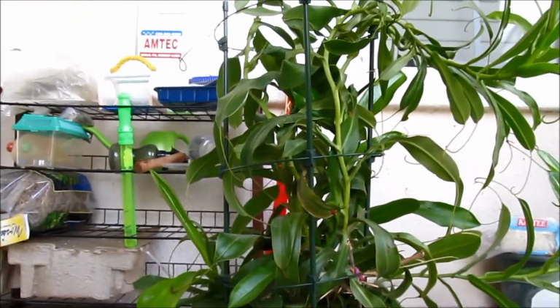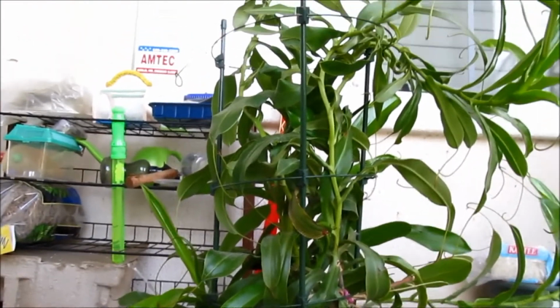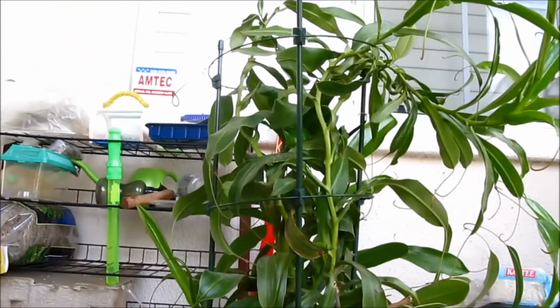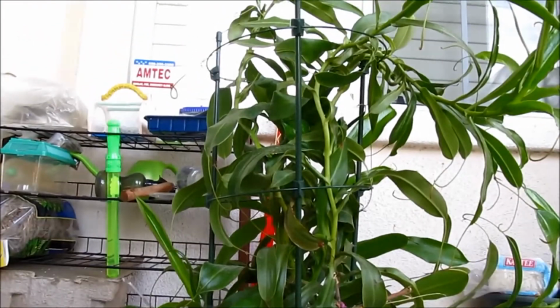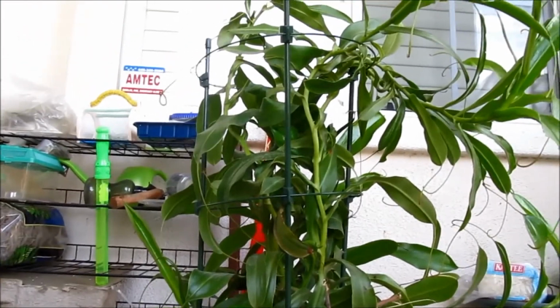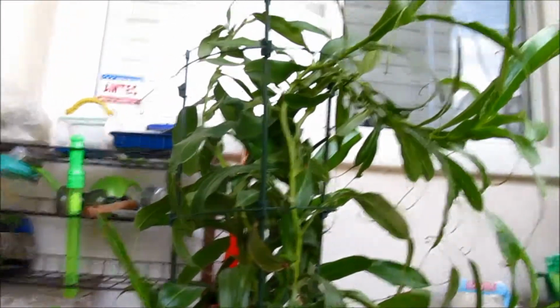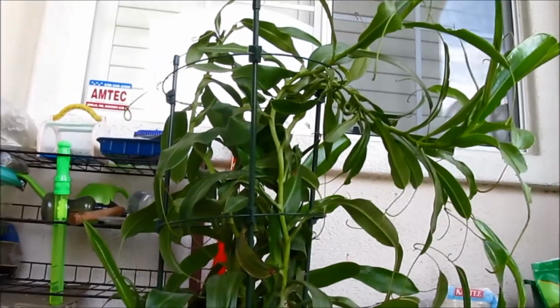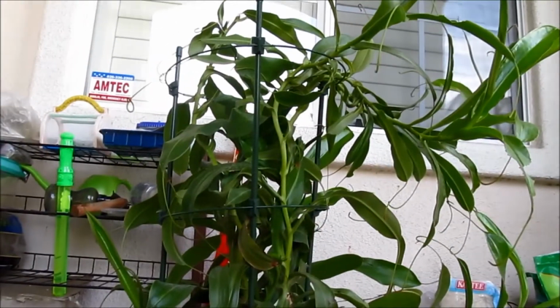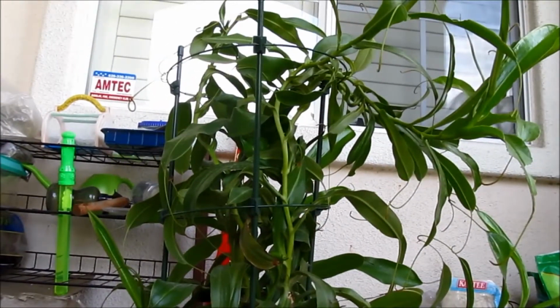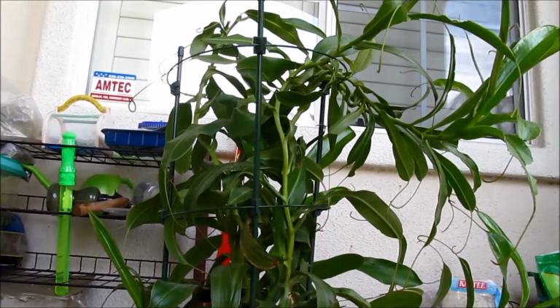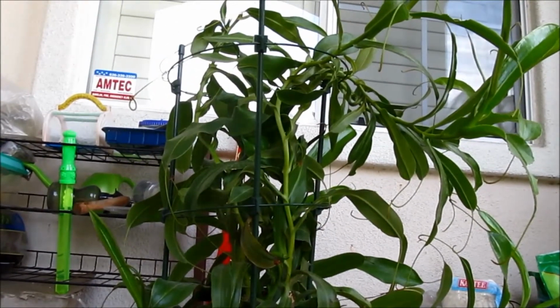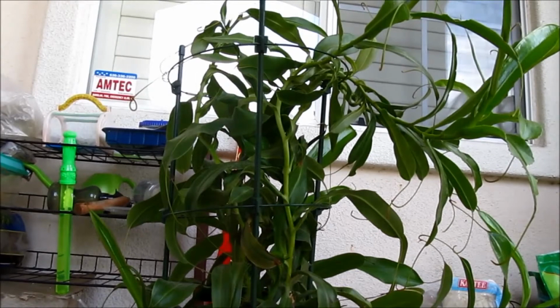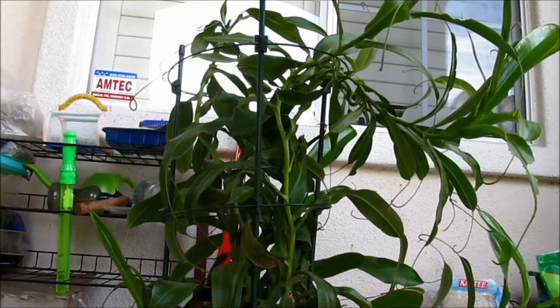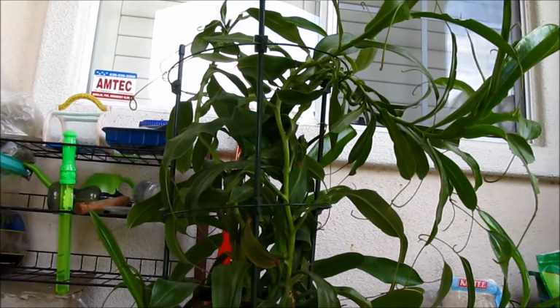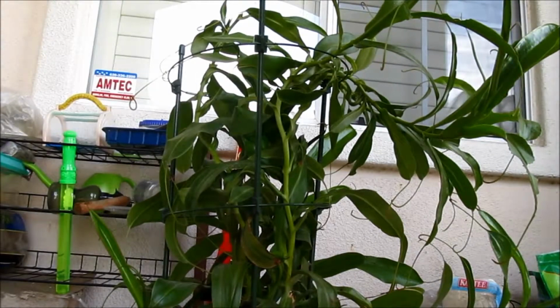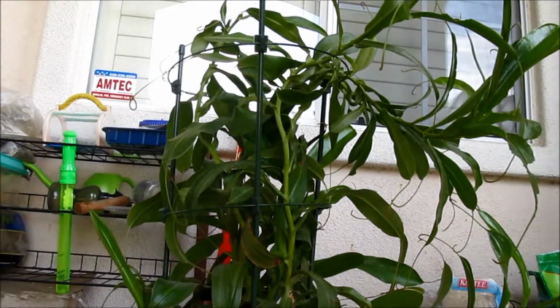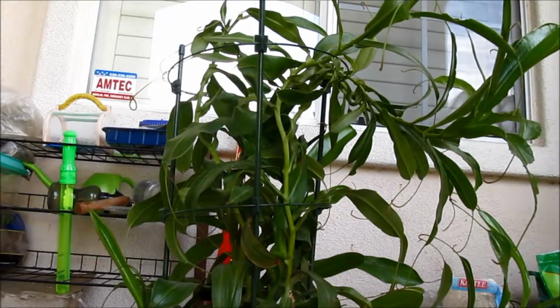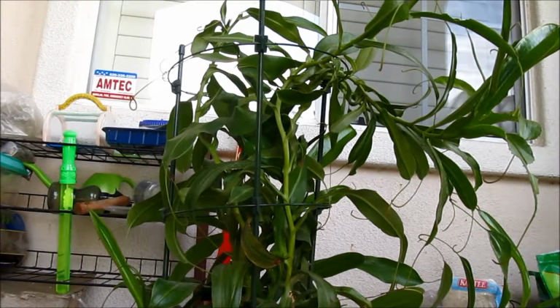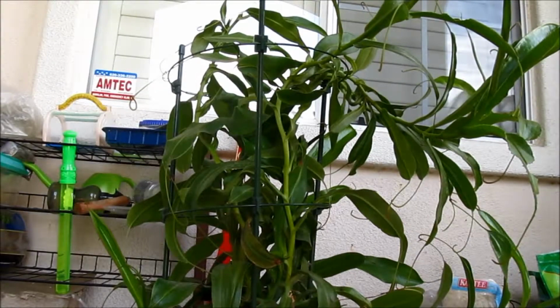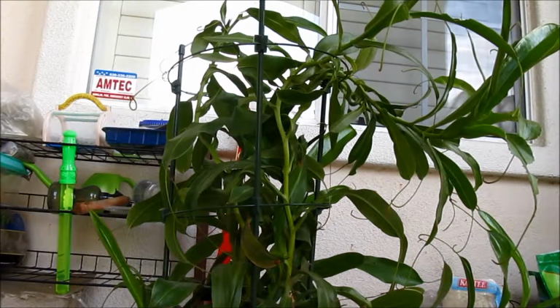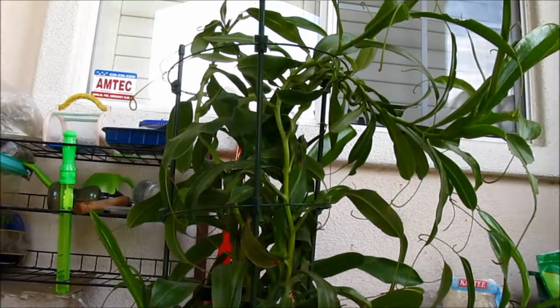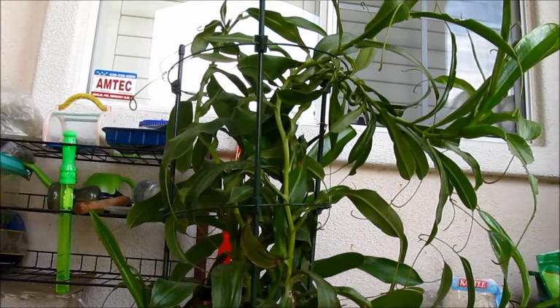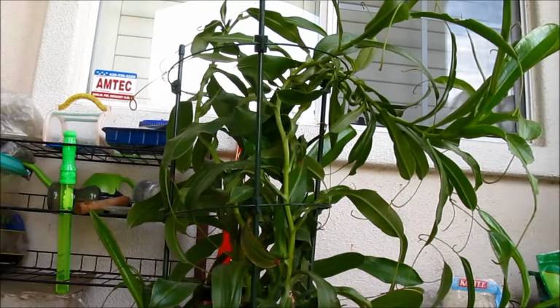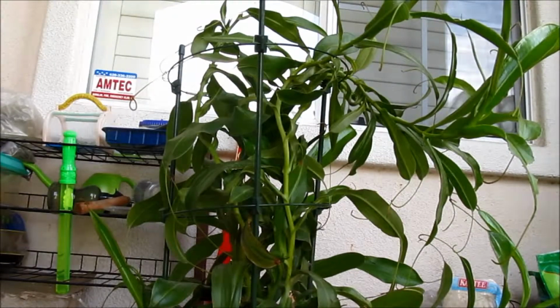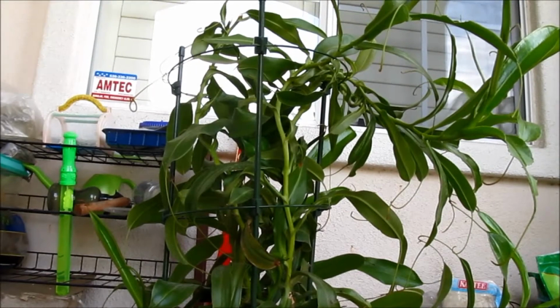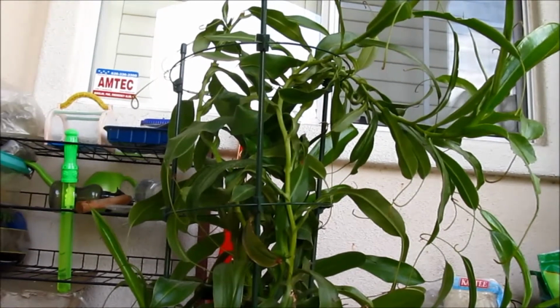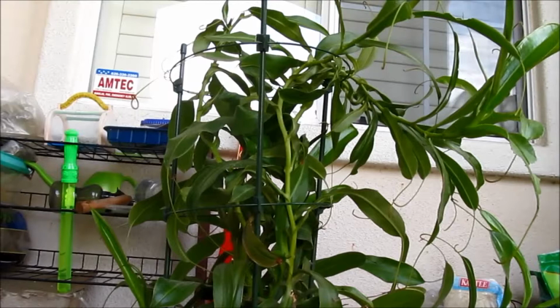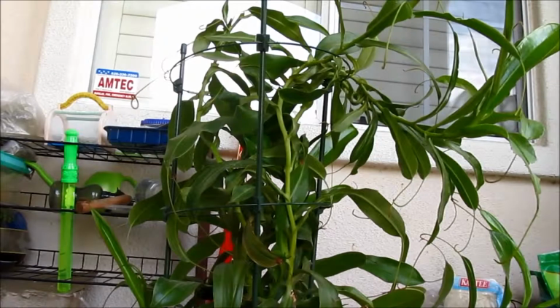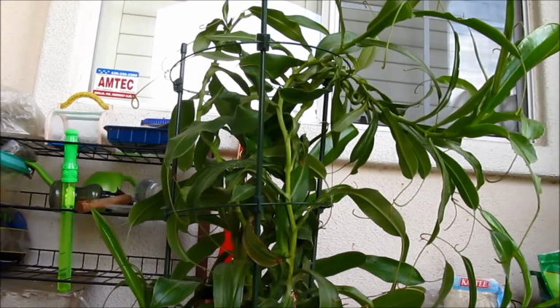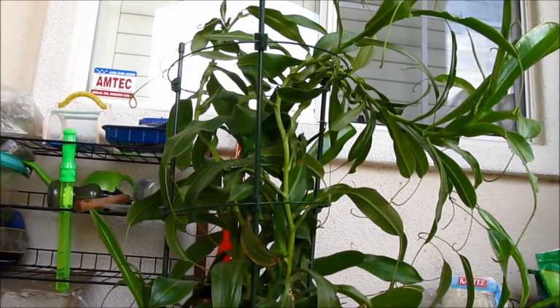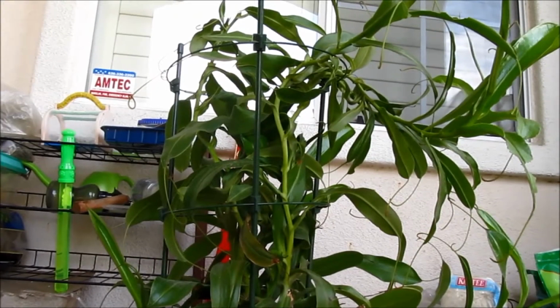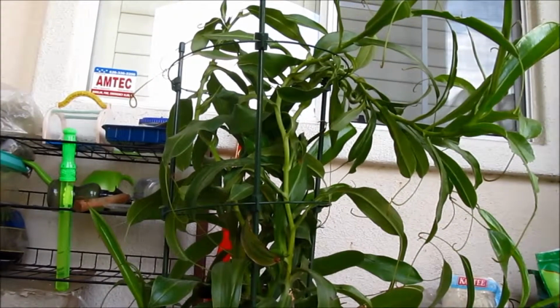I'm going to set the tripod upward — hopefully you guys can see that. Okay, you can see it.